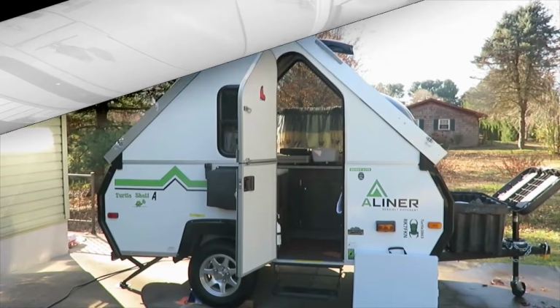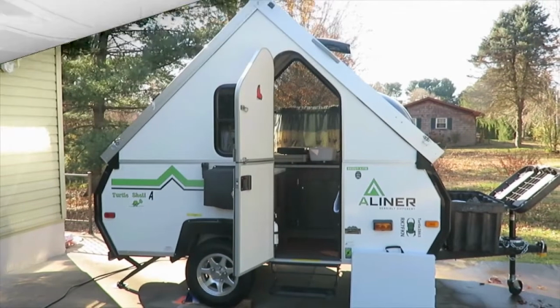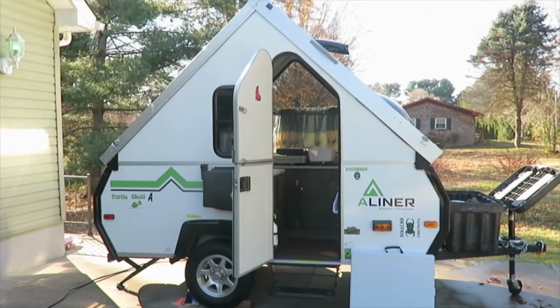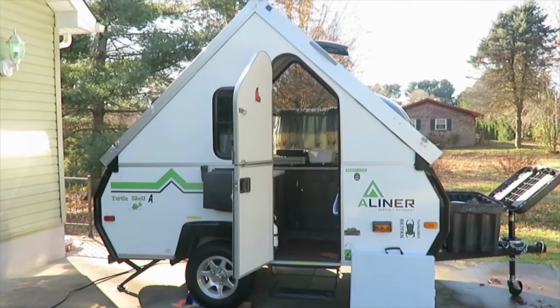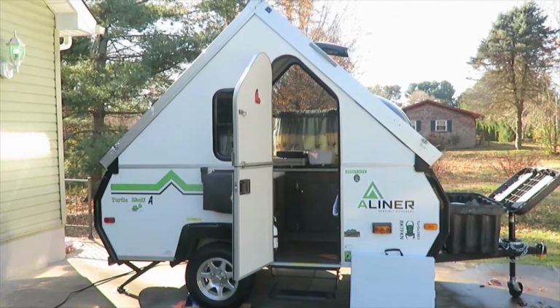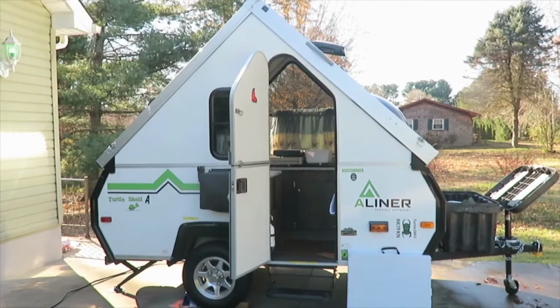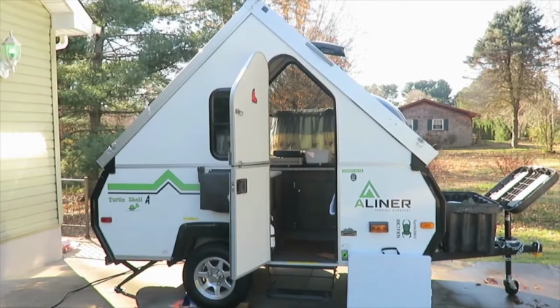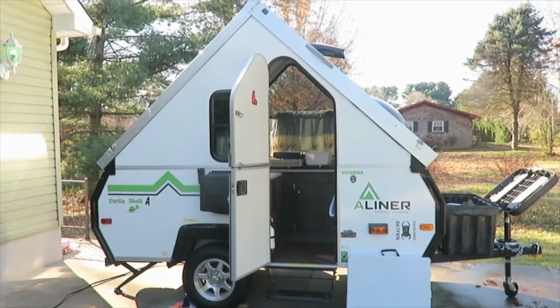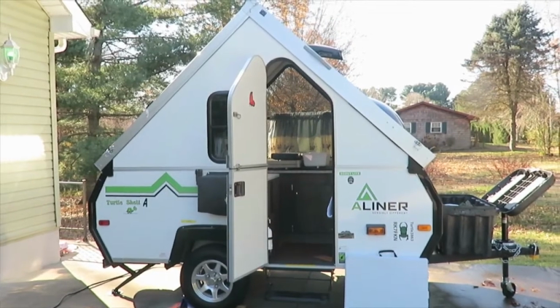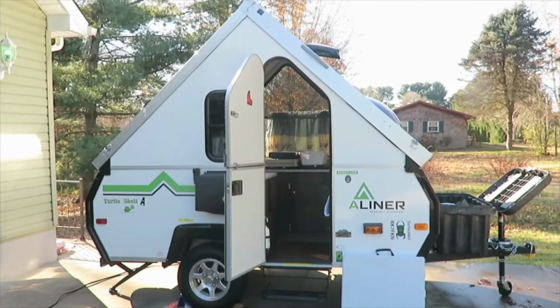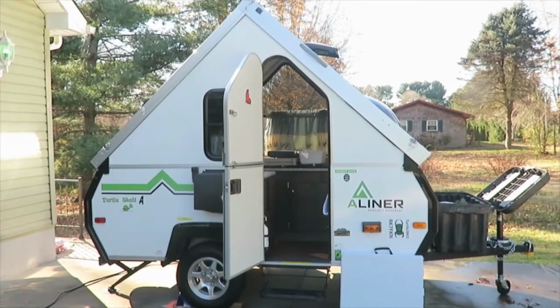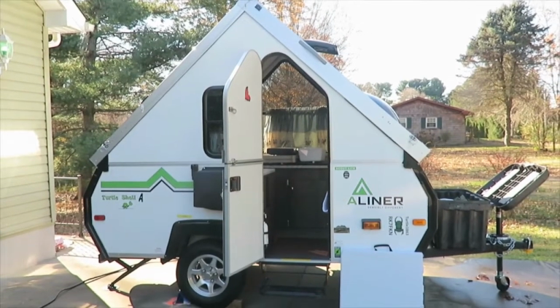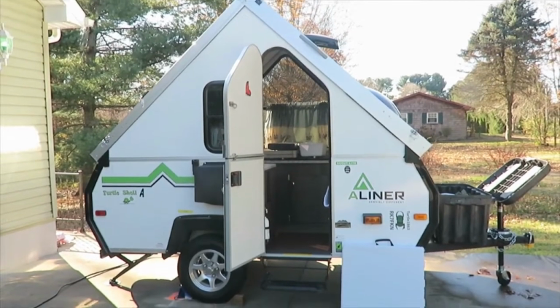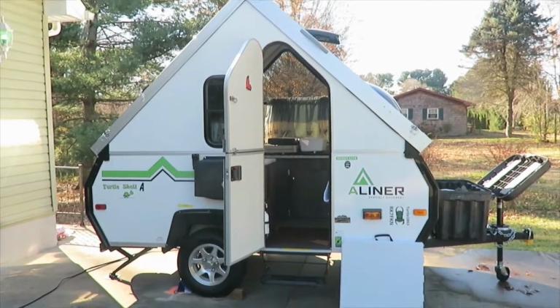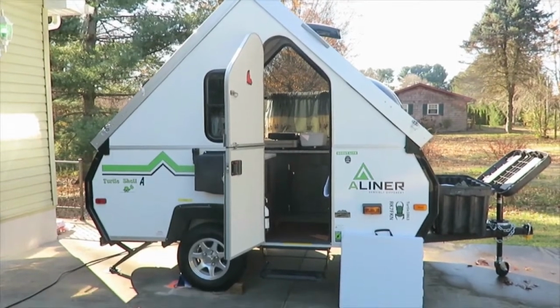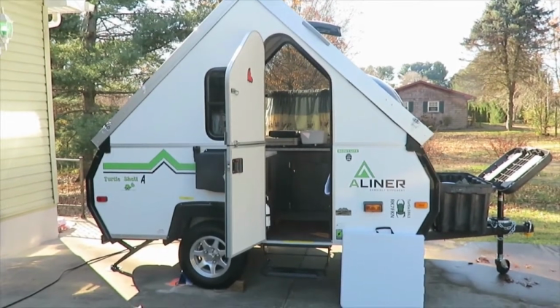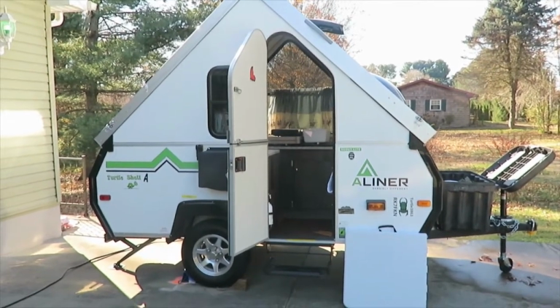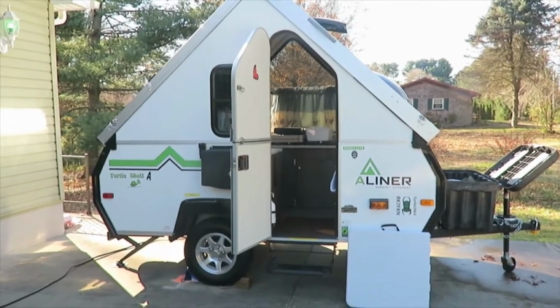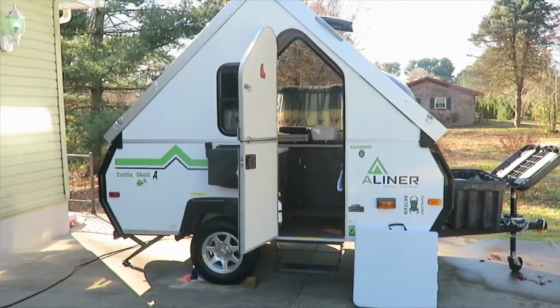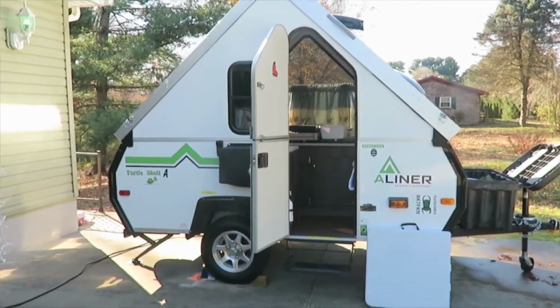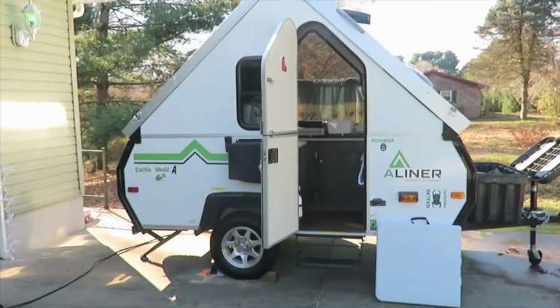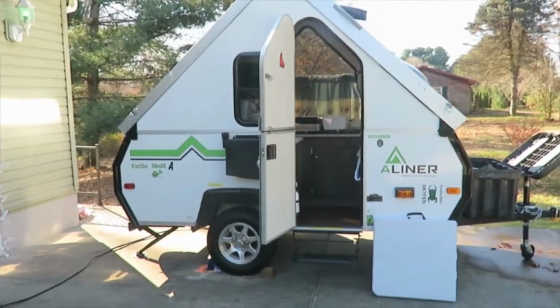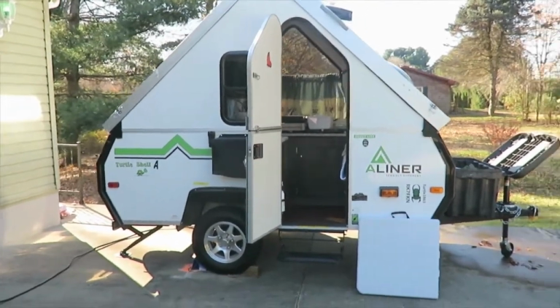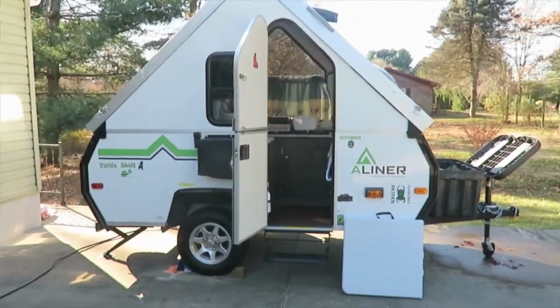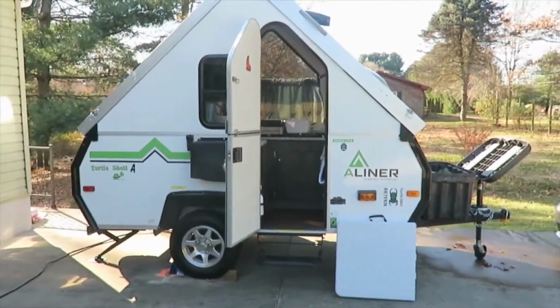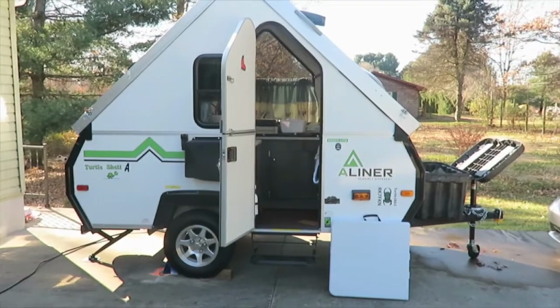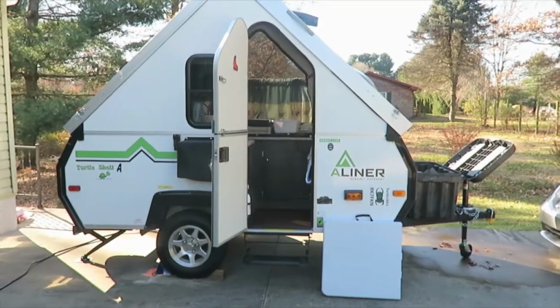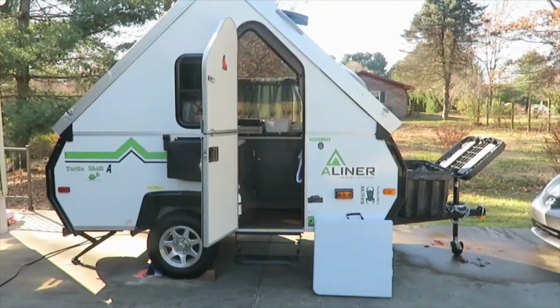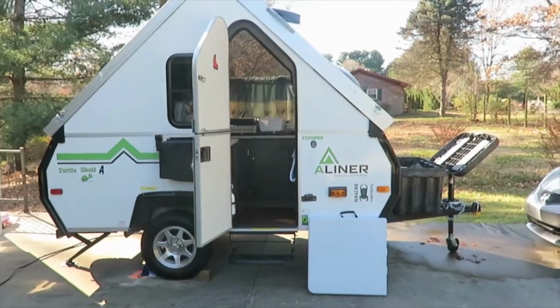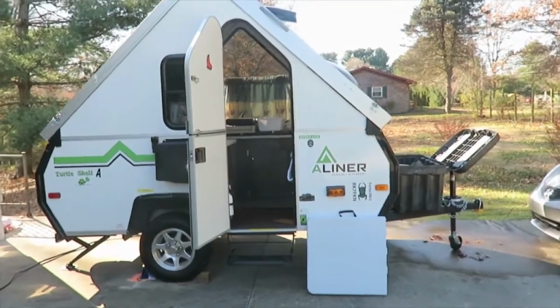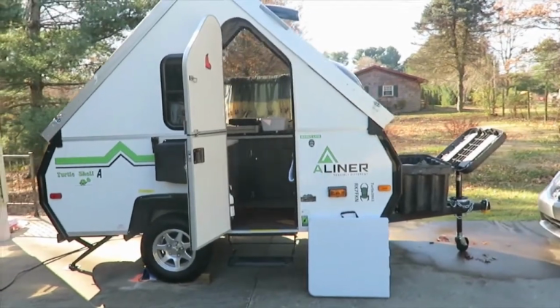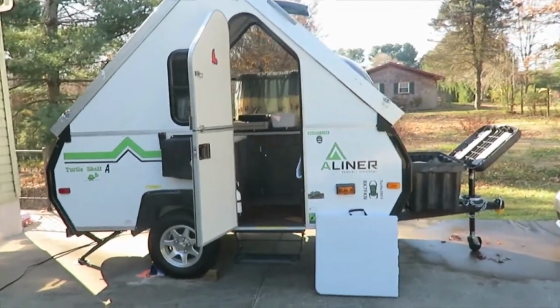We're doing a winterizing of our Scout Light. Not a whole lot to do because there's not a whole lot of water to deal with, but just some of the things we're doing.